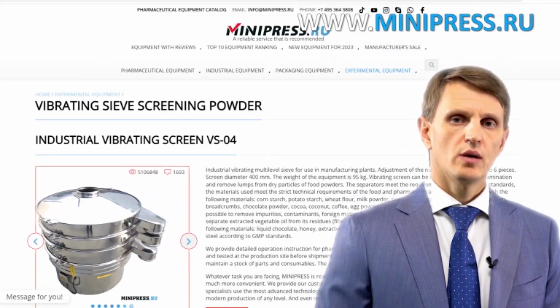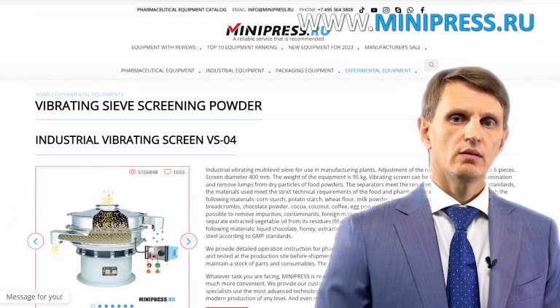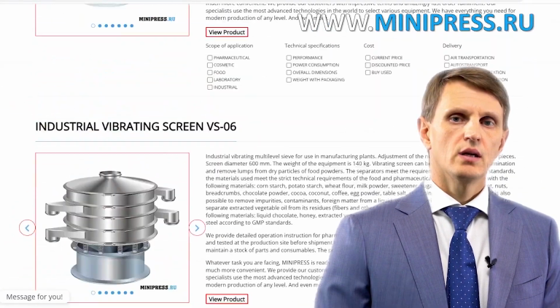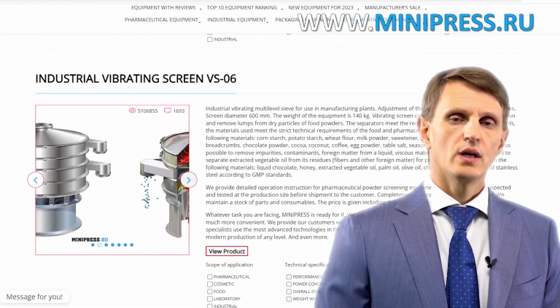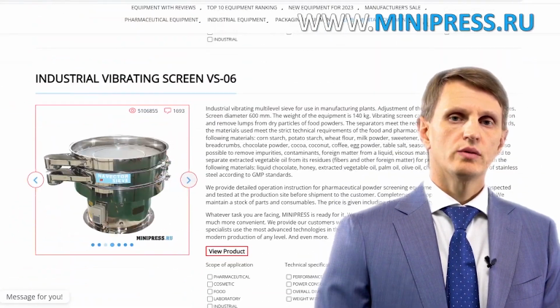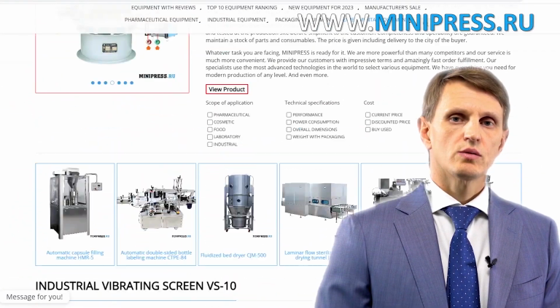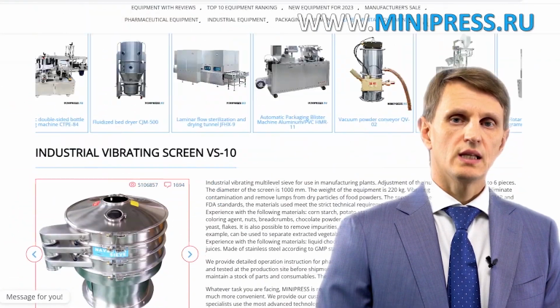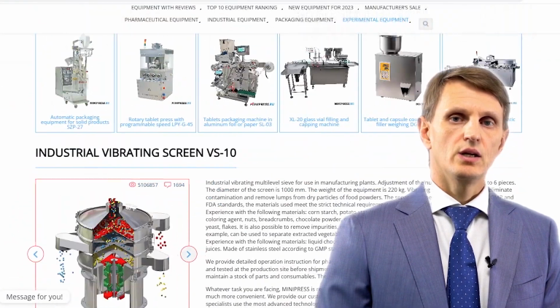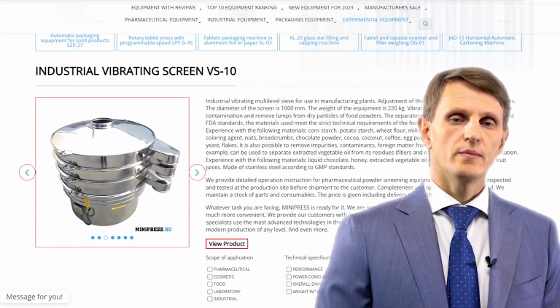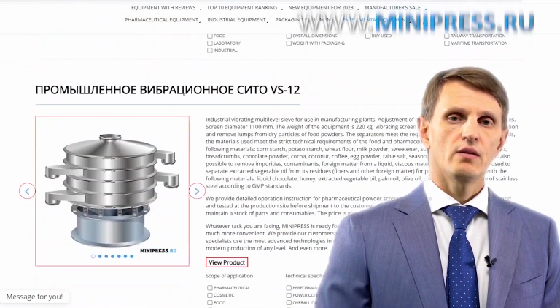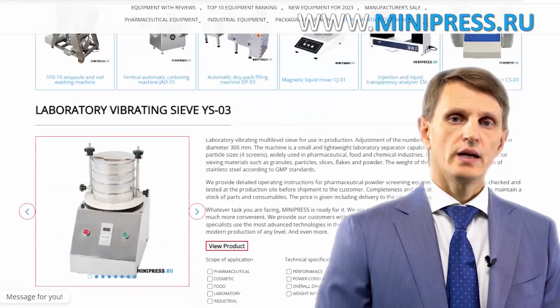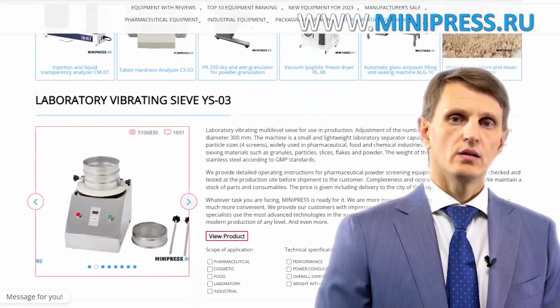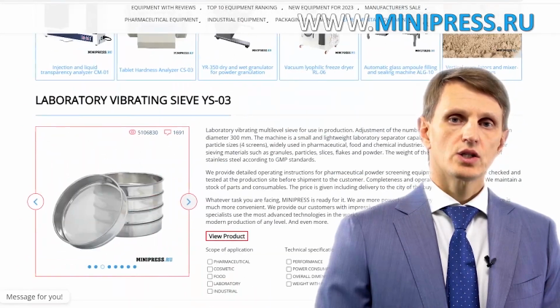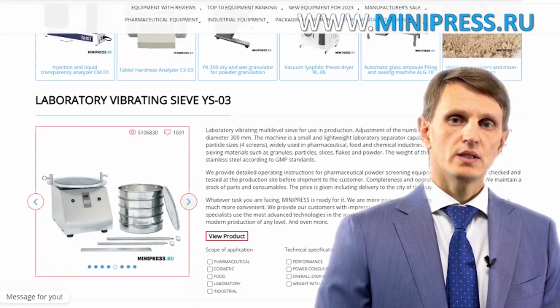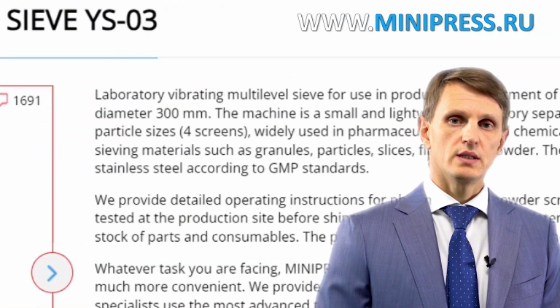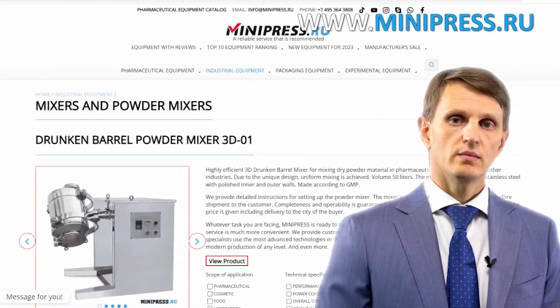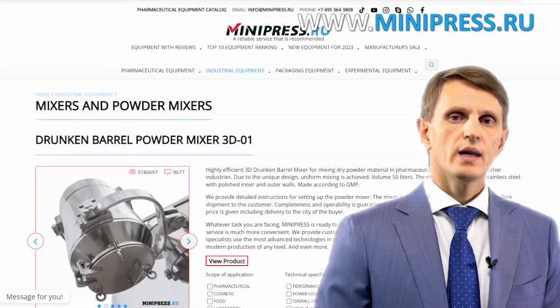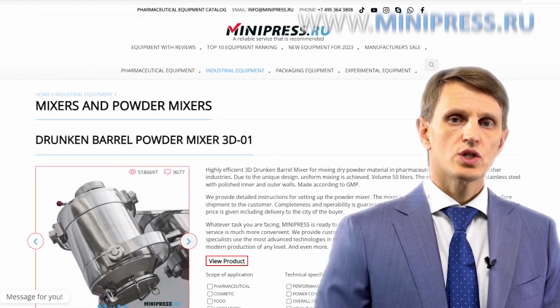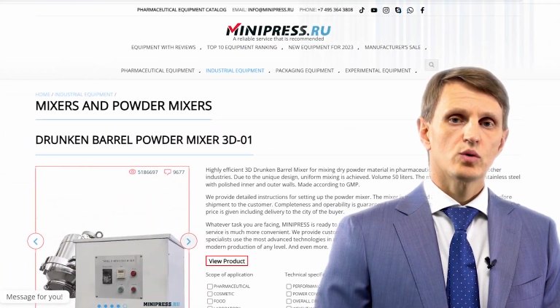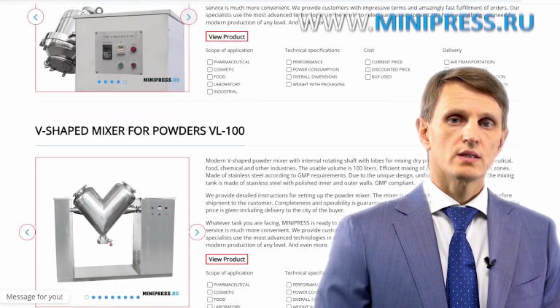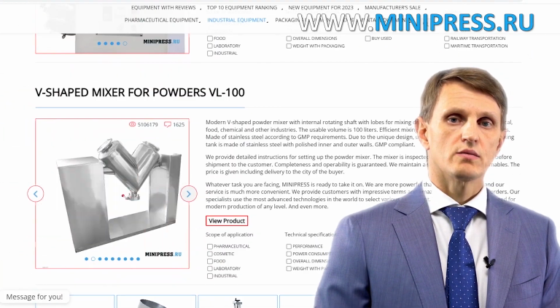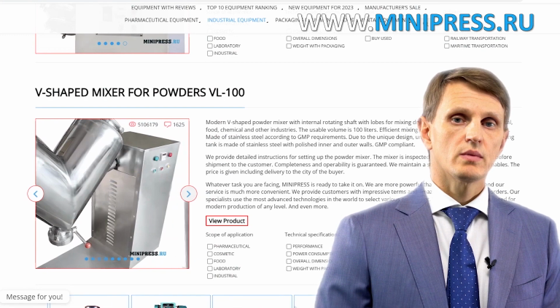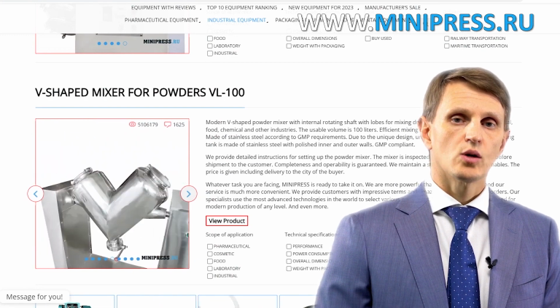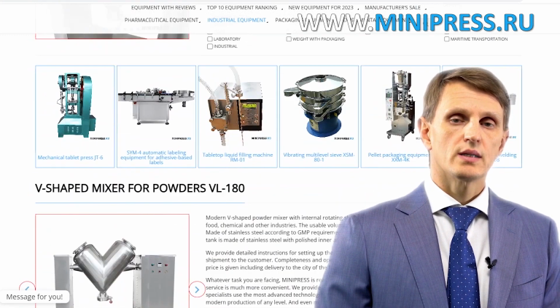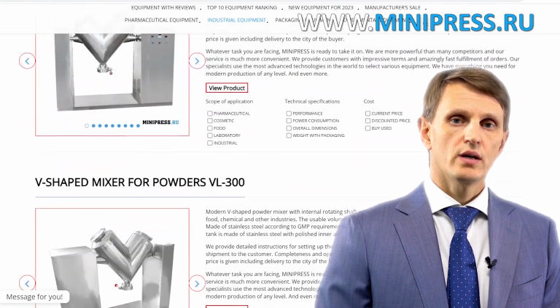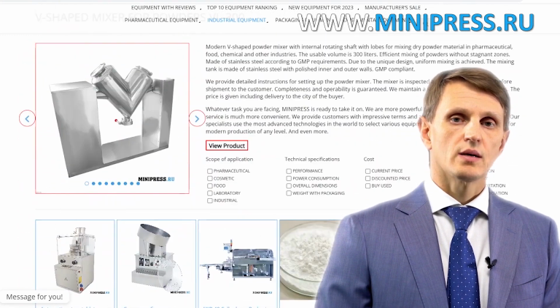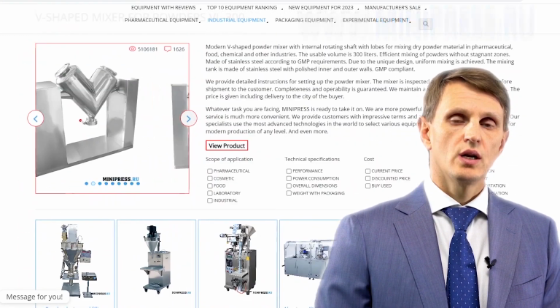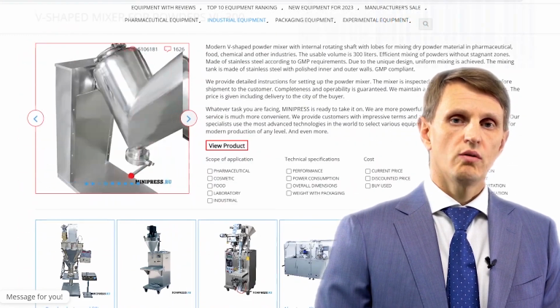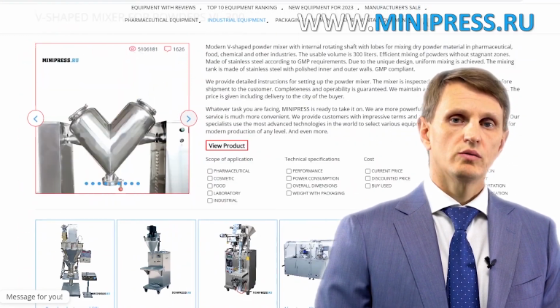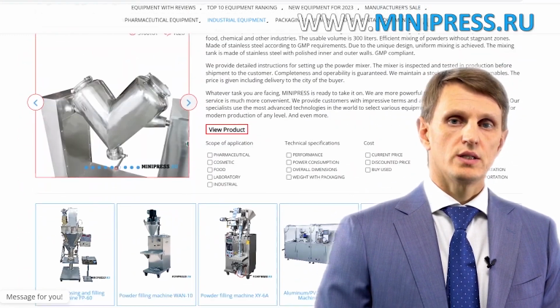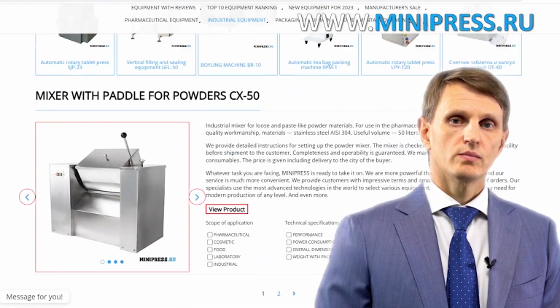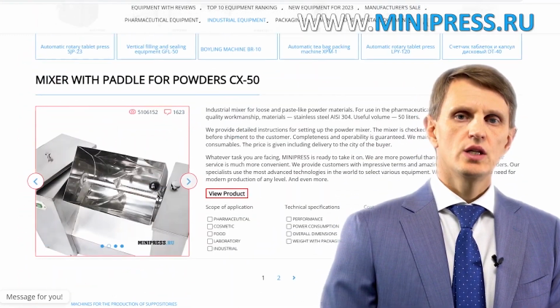In my catalog, you'll find different types of equipment from China, India, Taiwan, Korea, and Europe. My team will assist you in choosing the right model, purchasing it, getting it delivered, and customs clearing of any equipment to Russia.